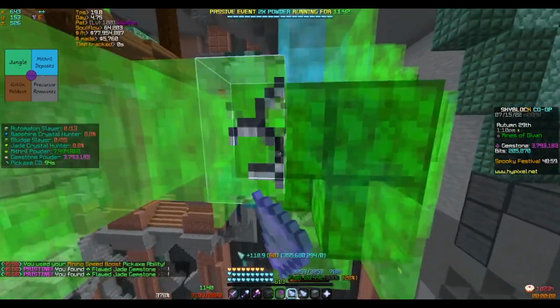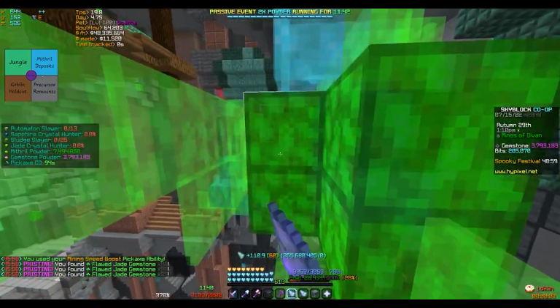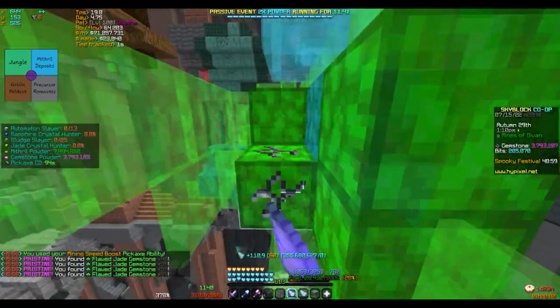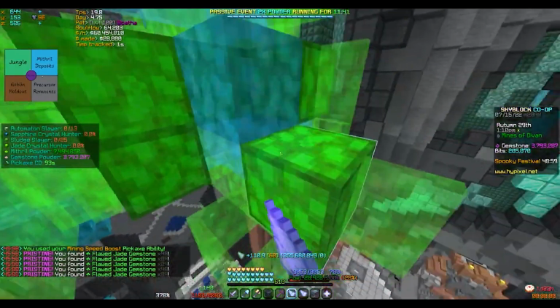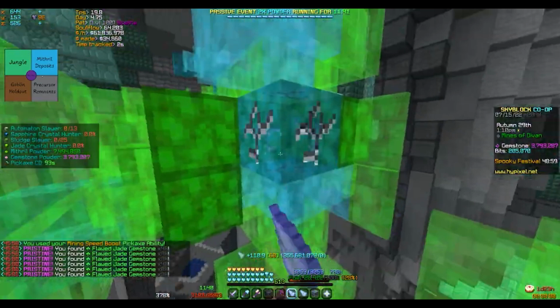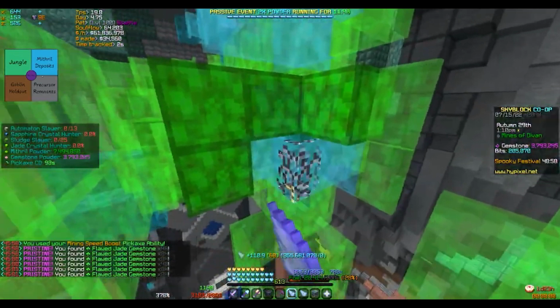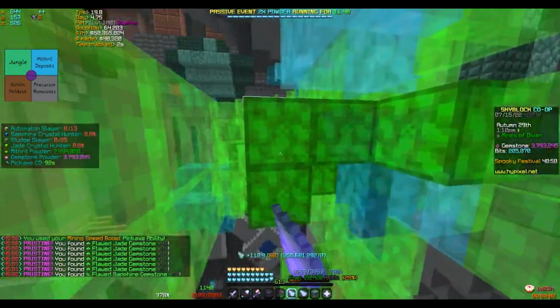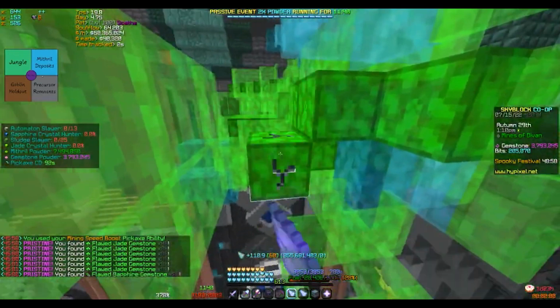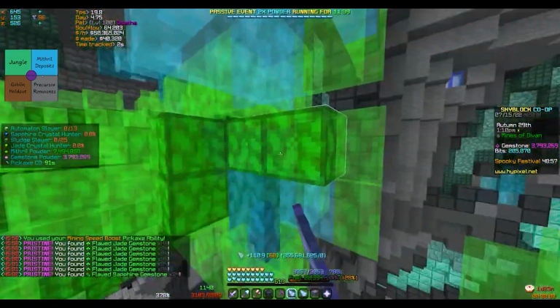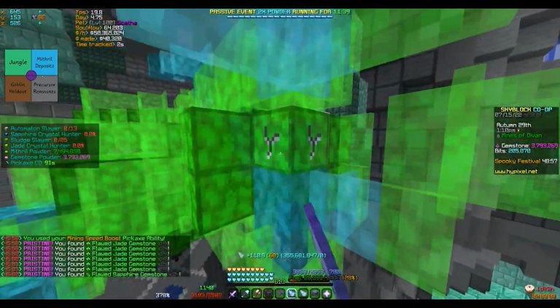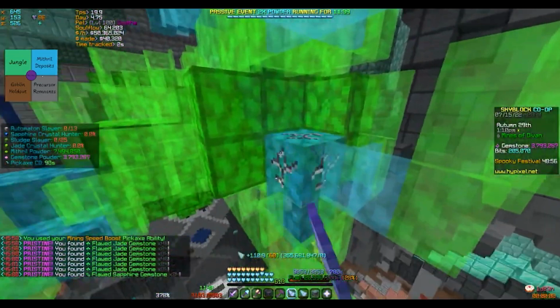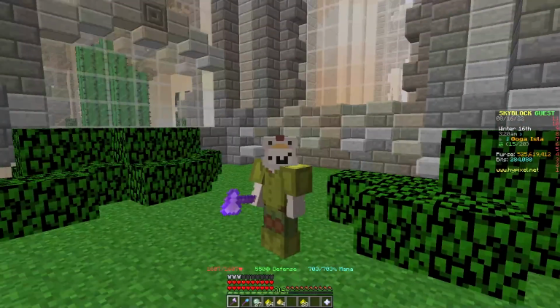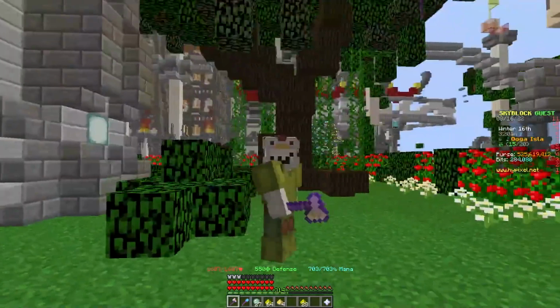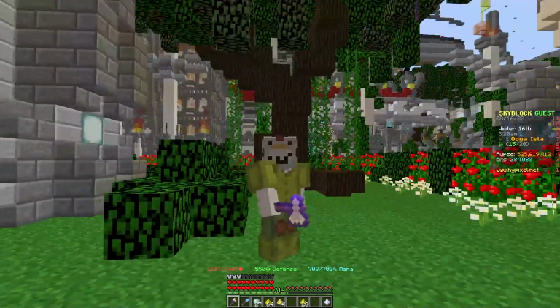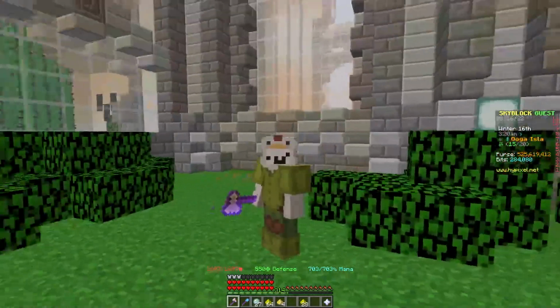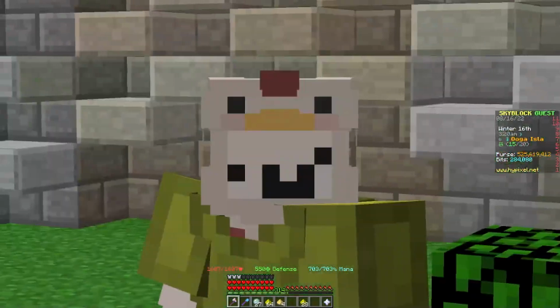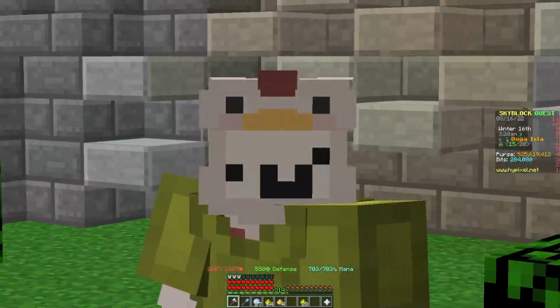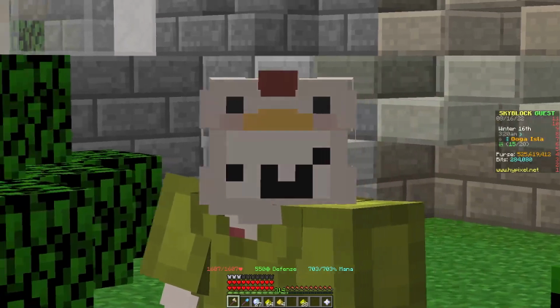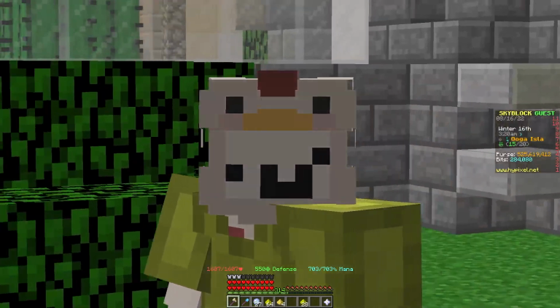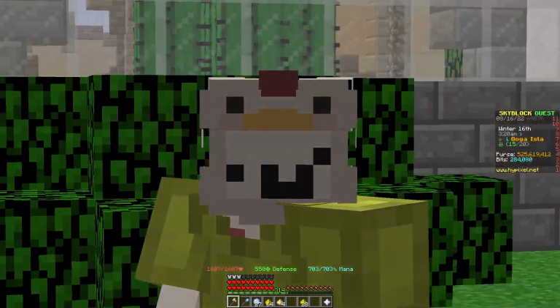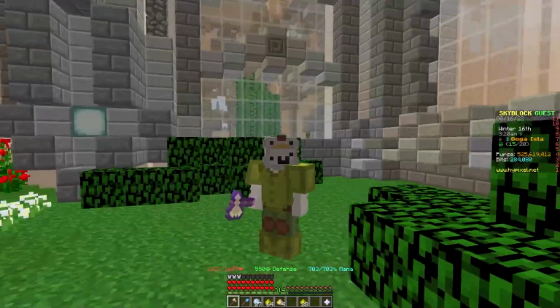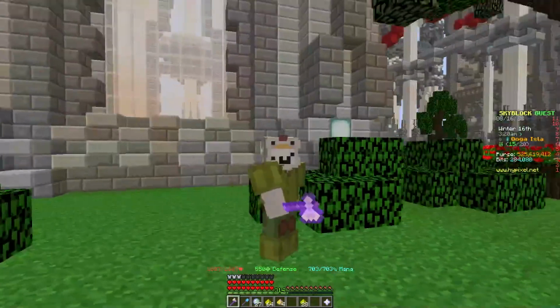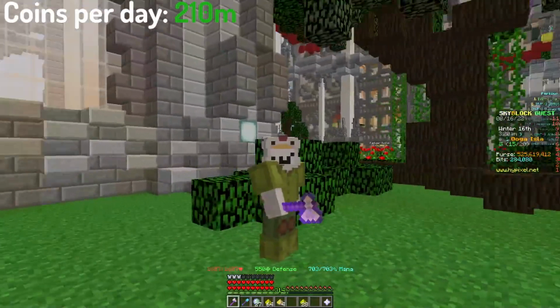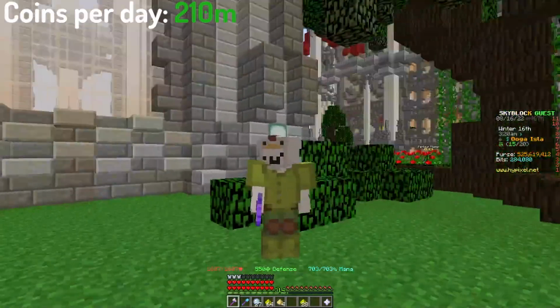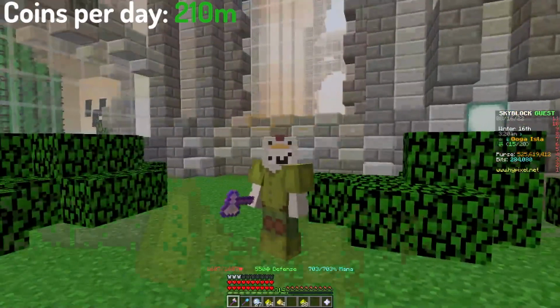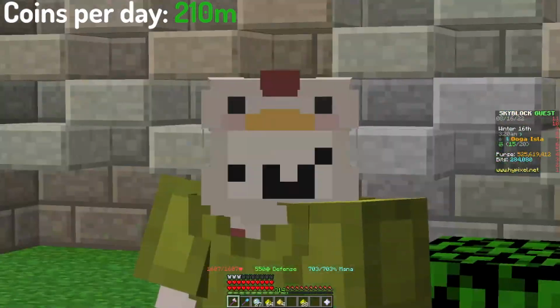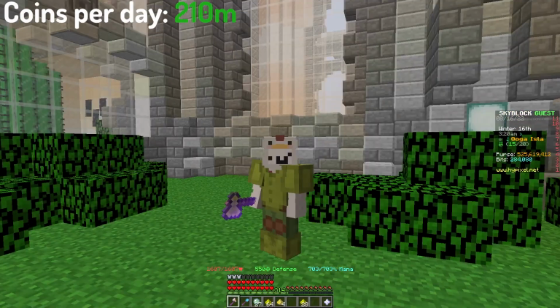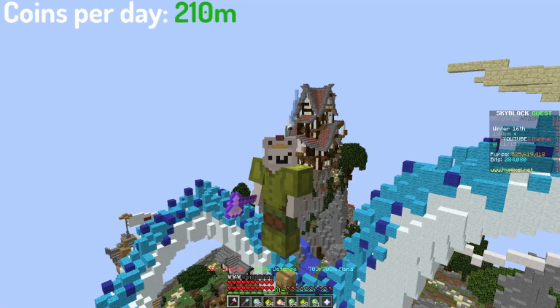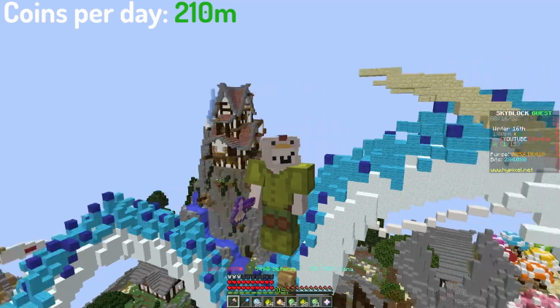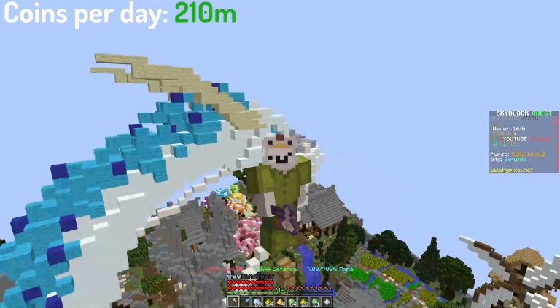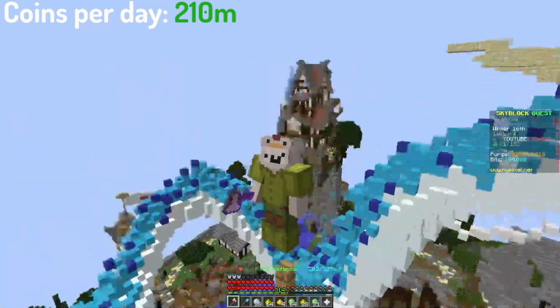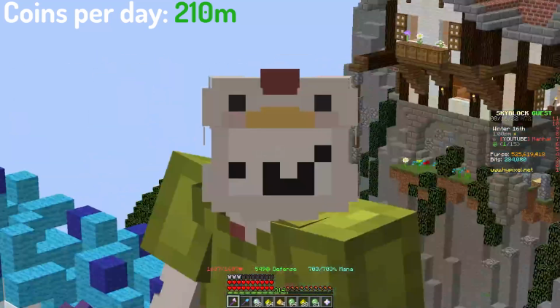Make sure you're alone or else it might harm the amount of money you make. Now you are making around 30 million coins per hour, or 210 million coins per day. This is where step 2 comes in.